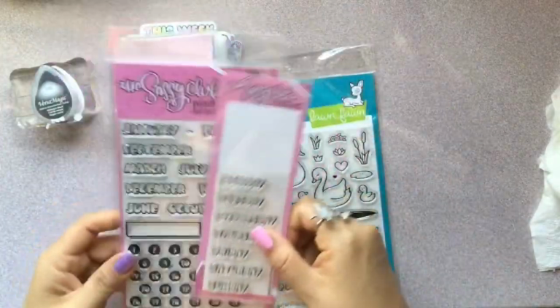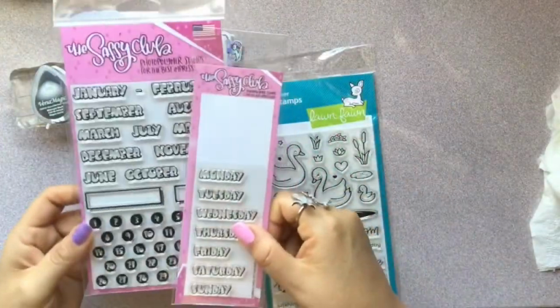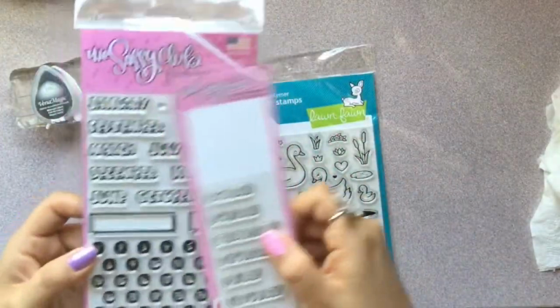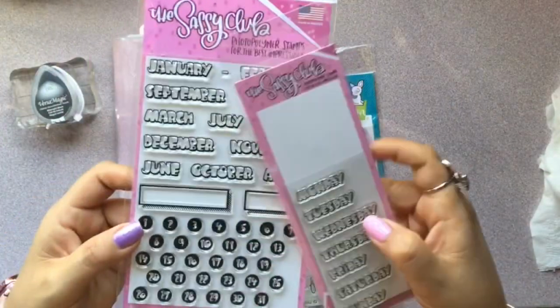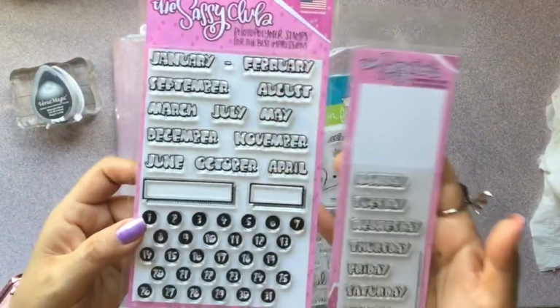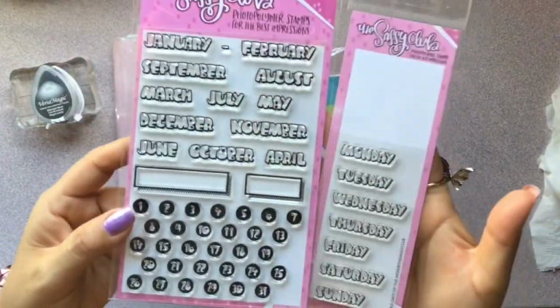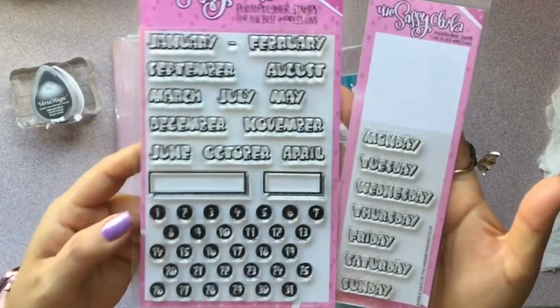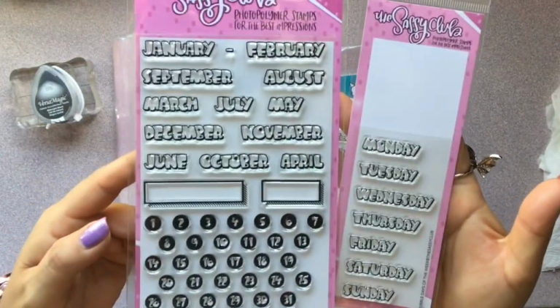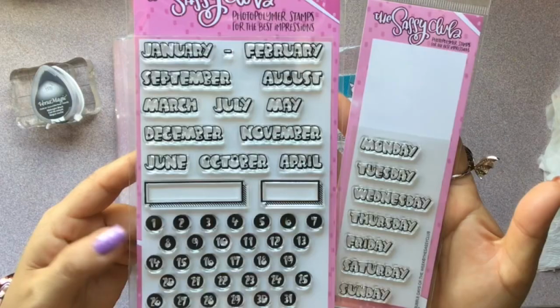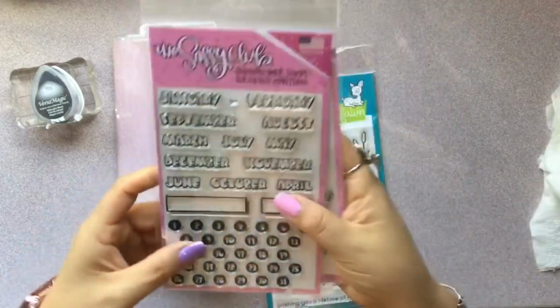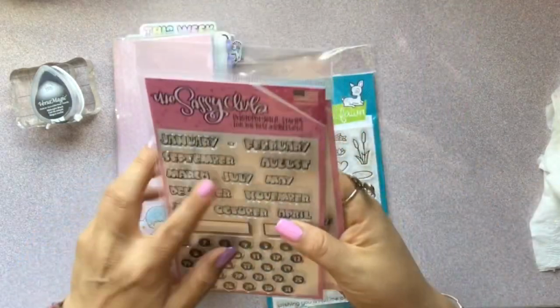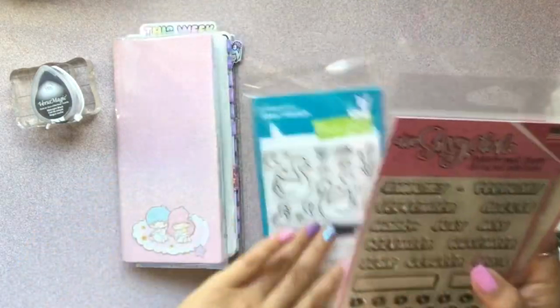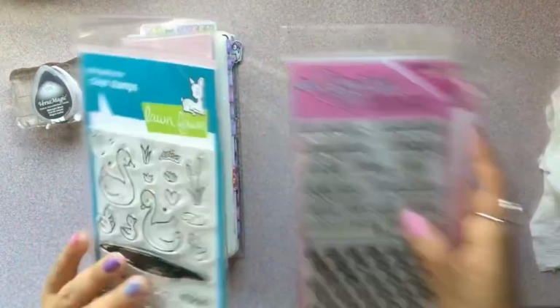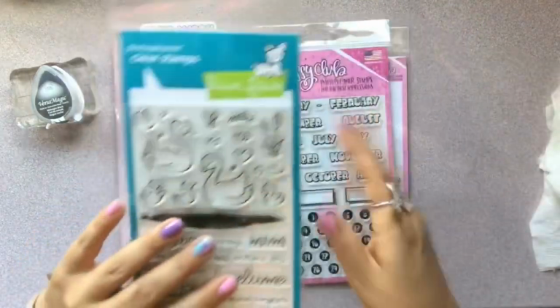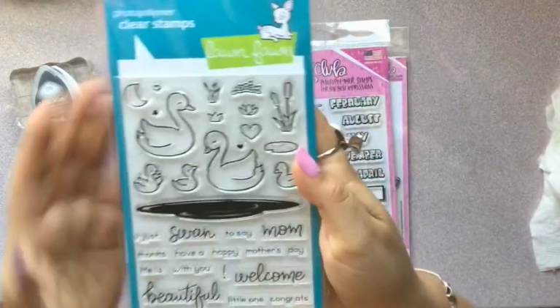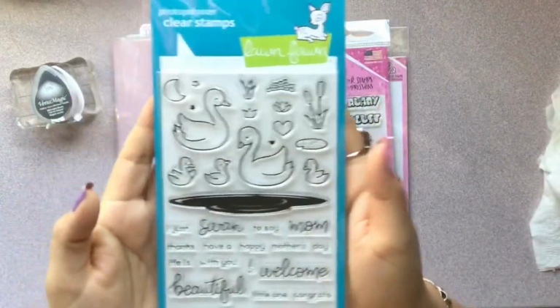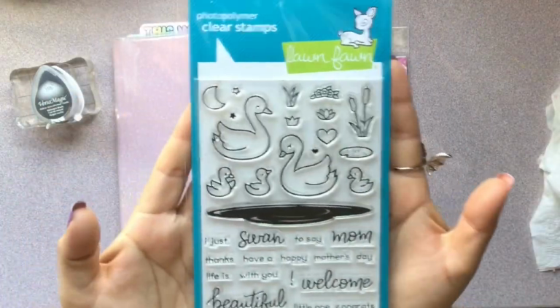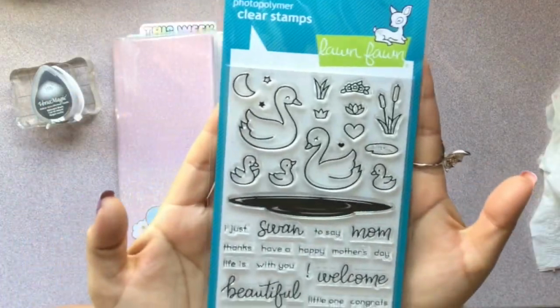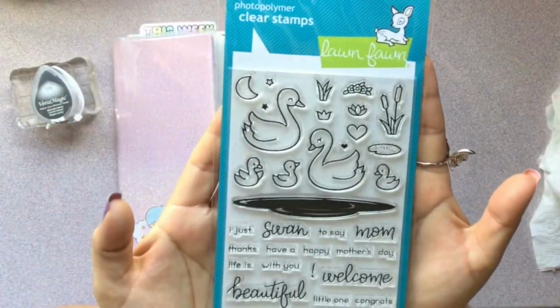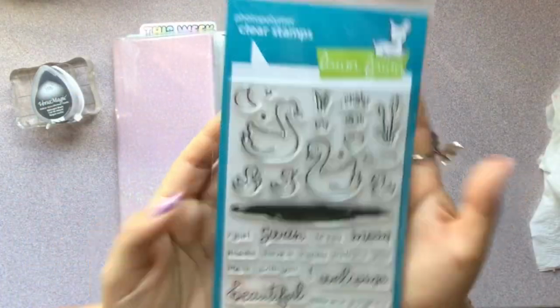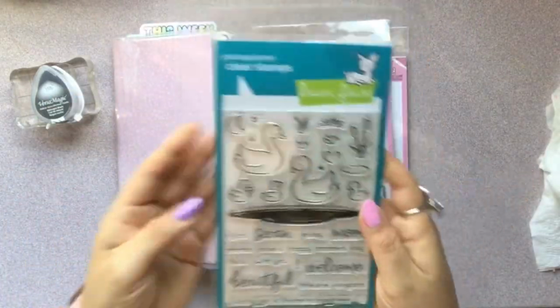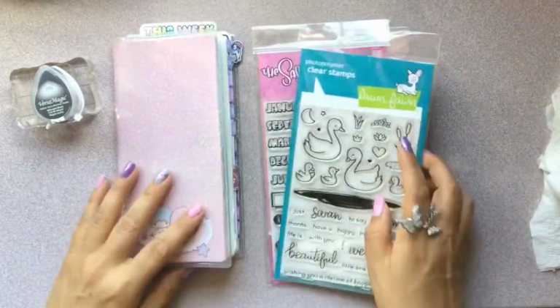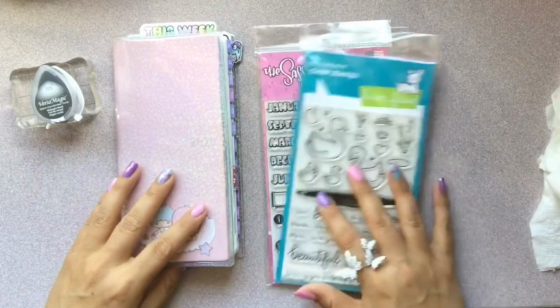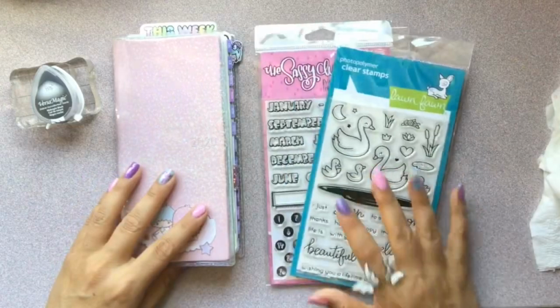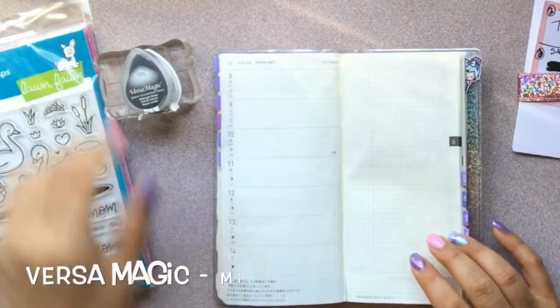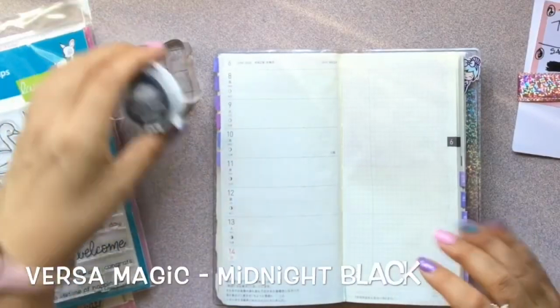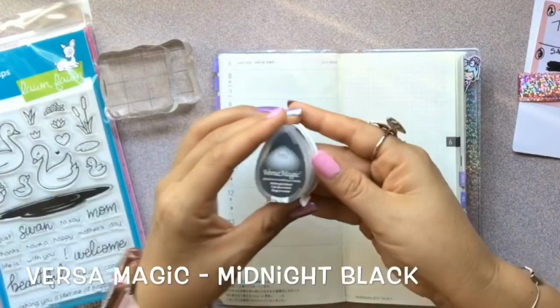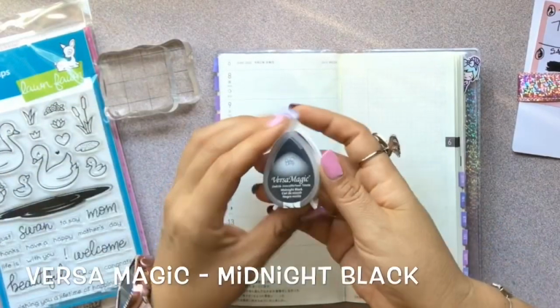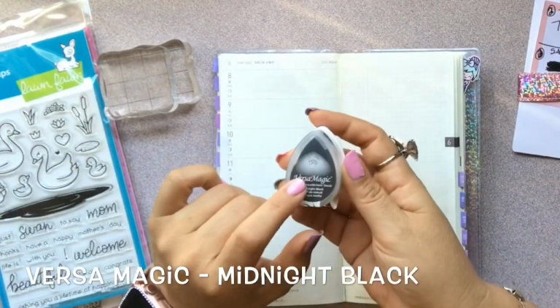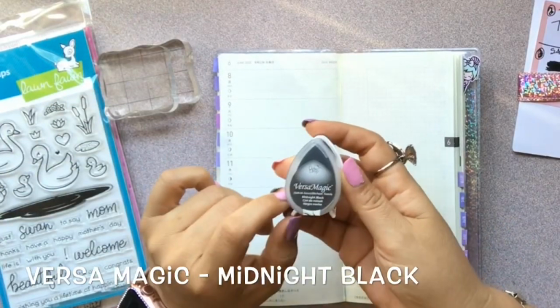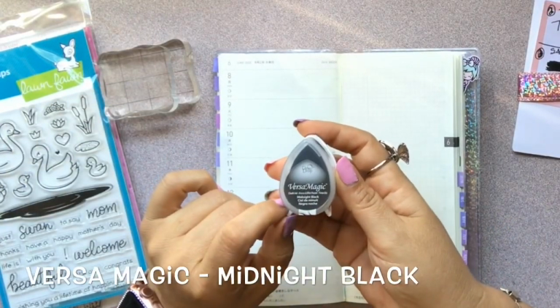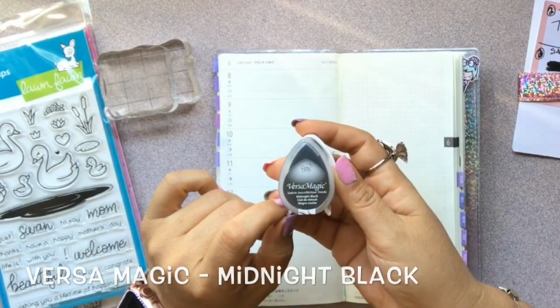I got two new stamp sets from the Sassy Club, and this super spring cute swan stamp set from Lawn Fawn. I'm going to be using Versamagic Midnight Black ink.